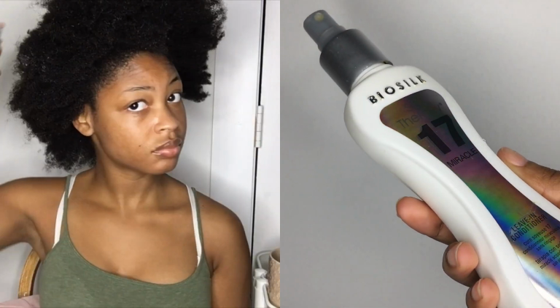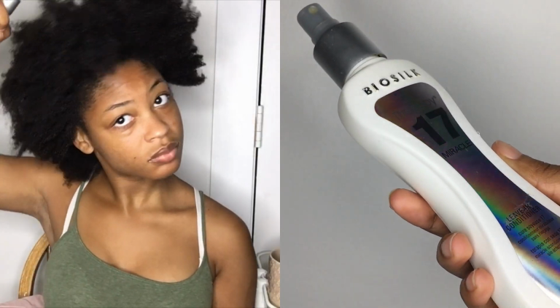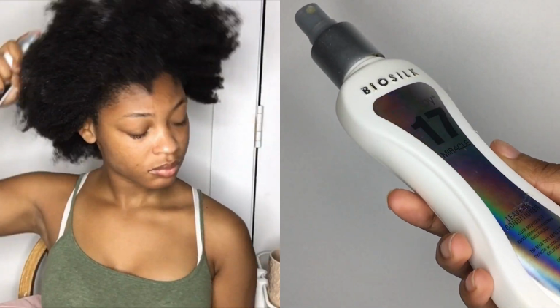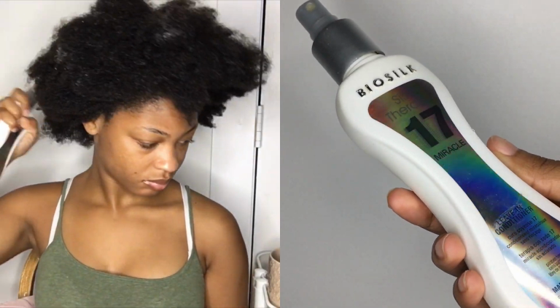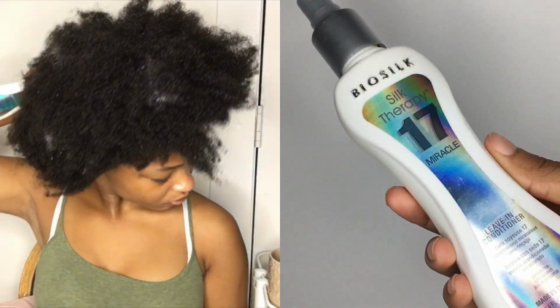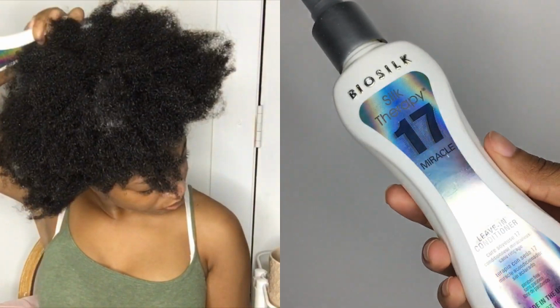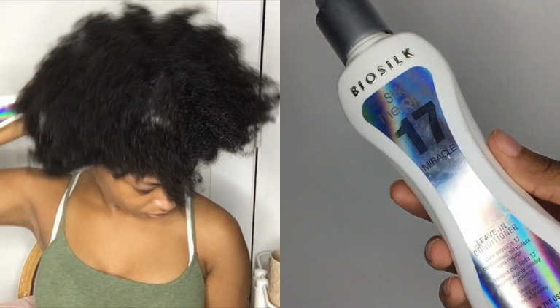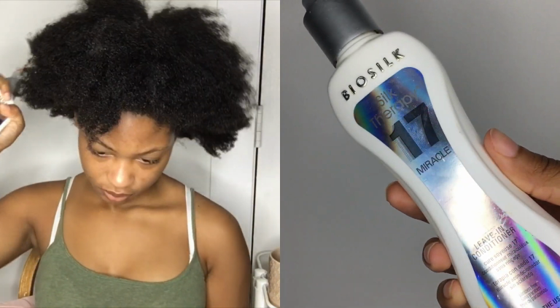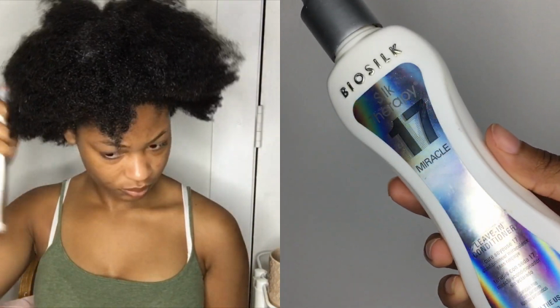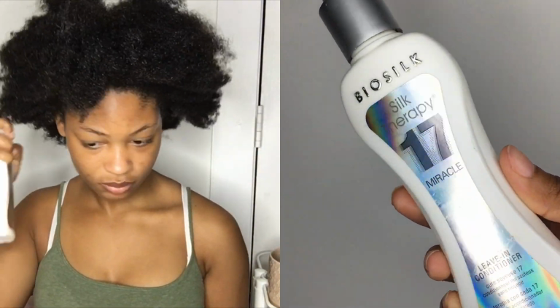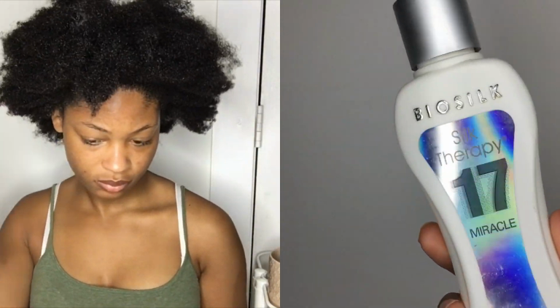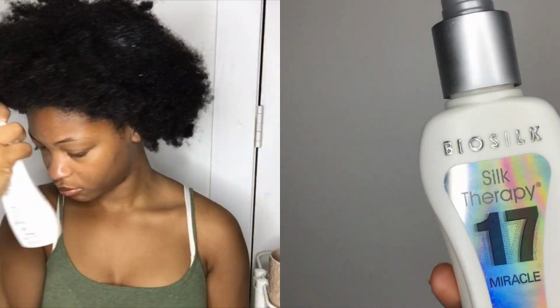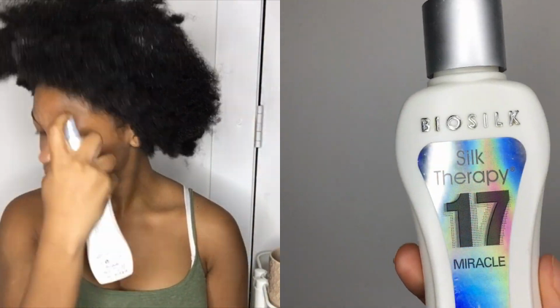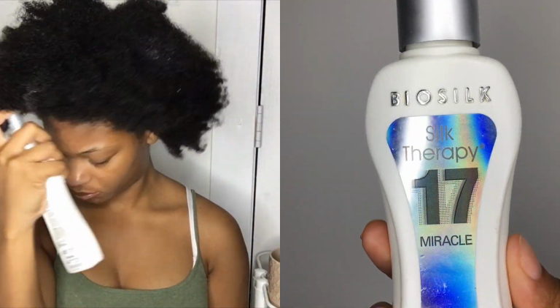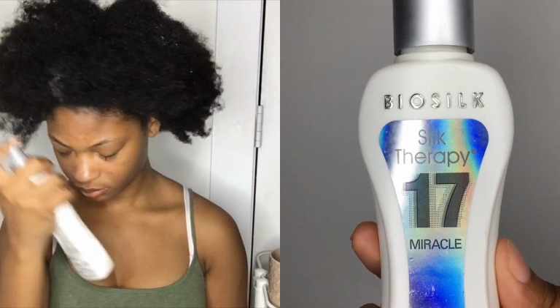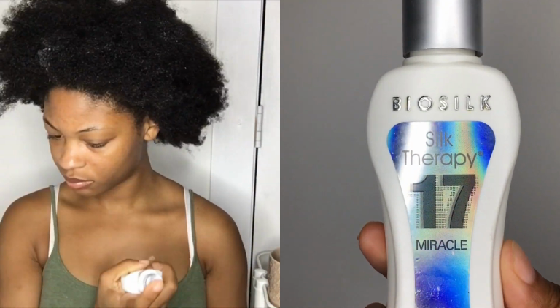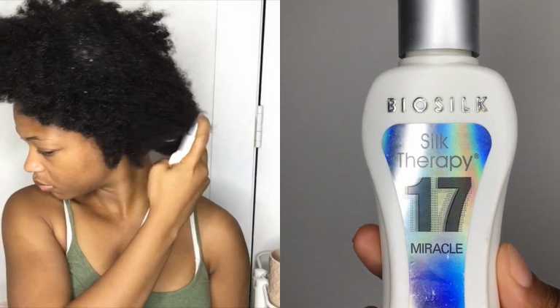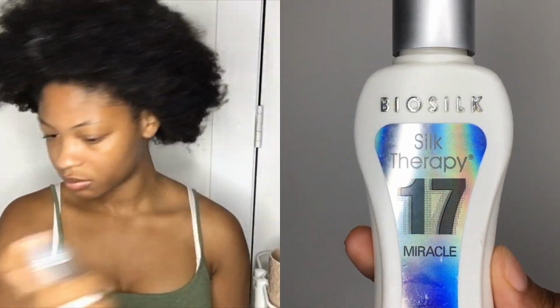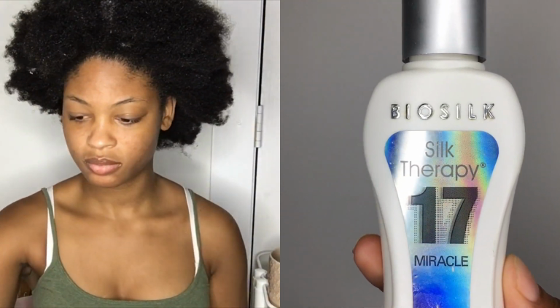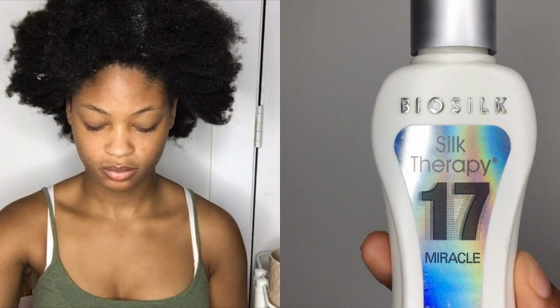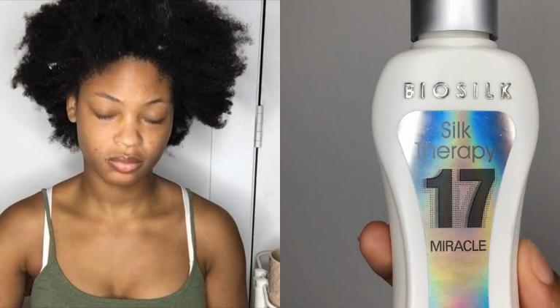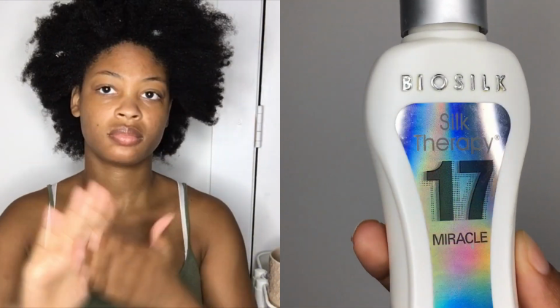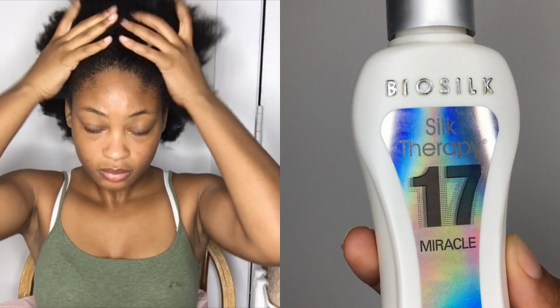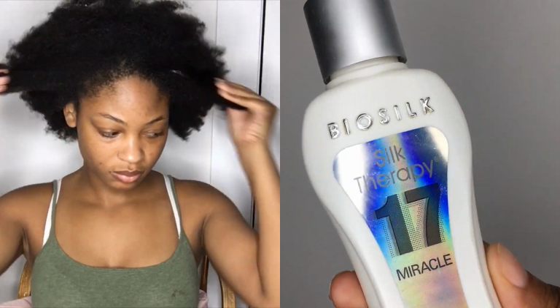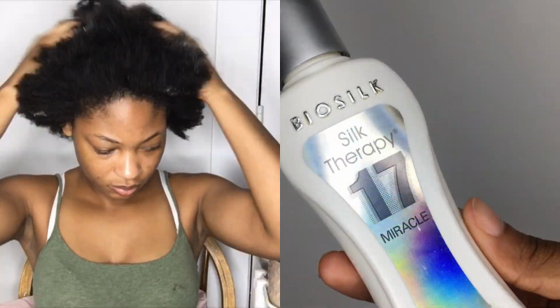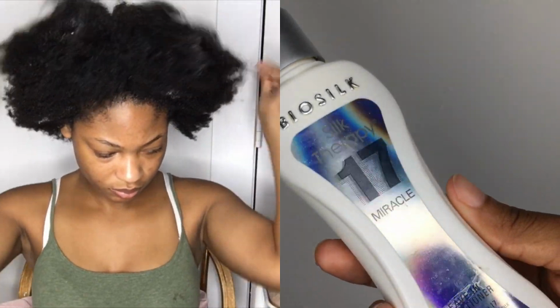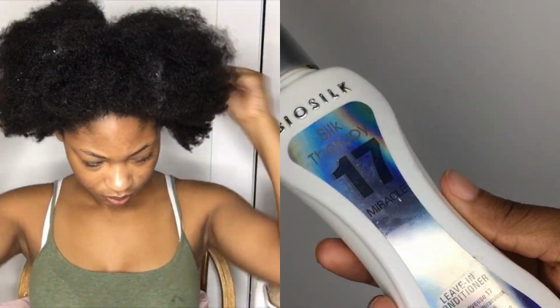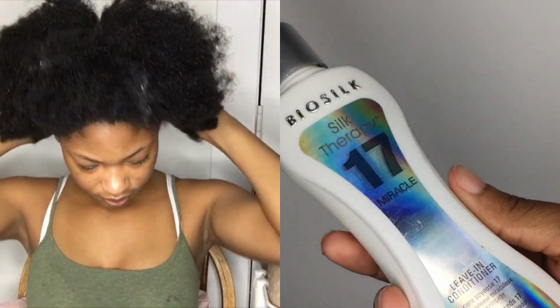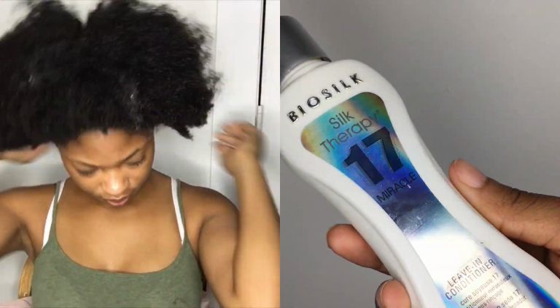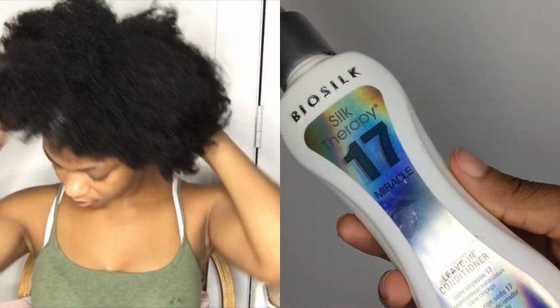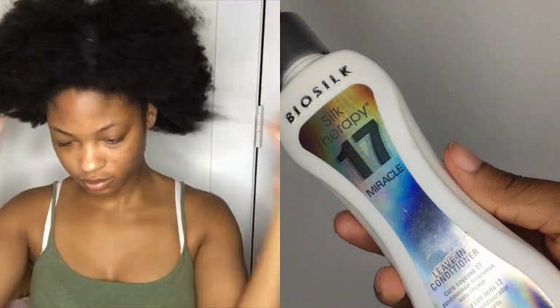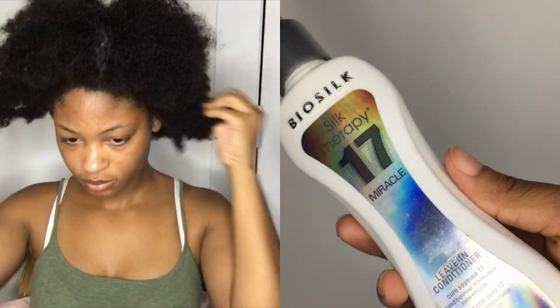Now I'm going in with my Bio Silk Silk Therapy. This is also a leave-in conditioner but it doubles as a heat protectant as well, because I will be blow-drying my hair.